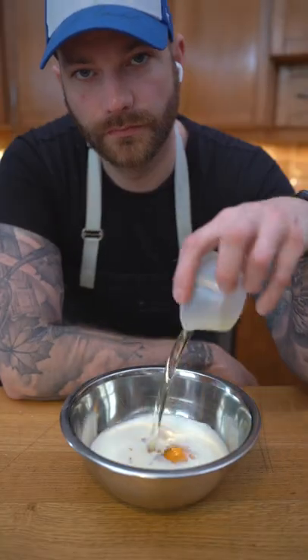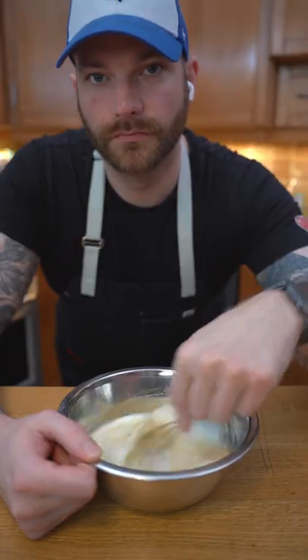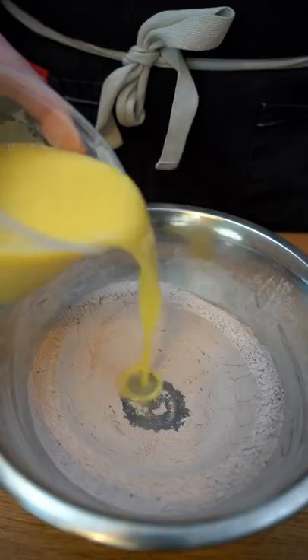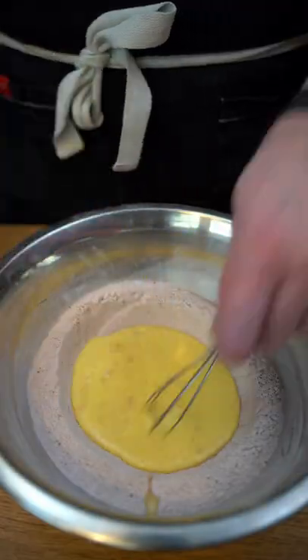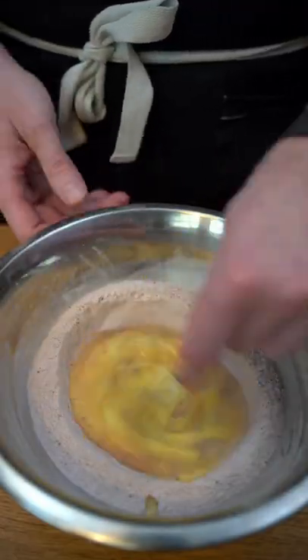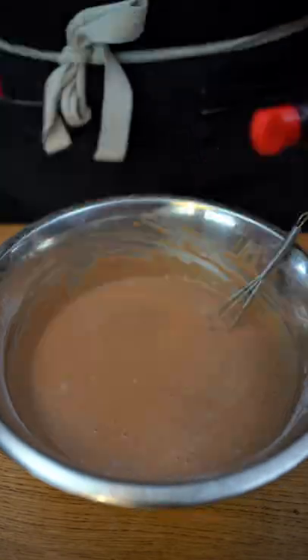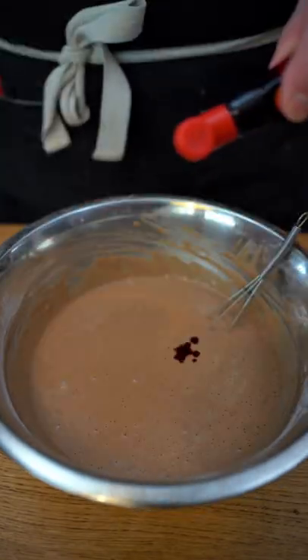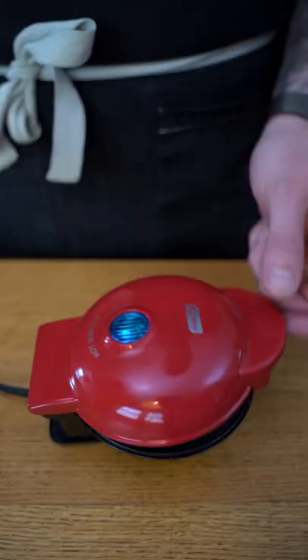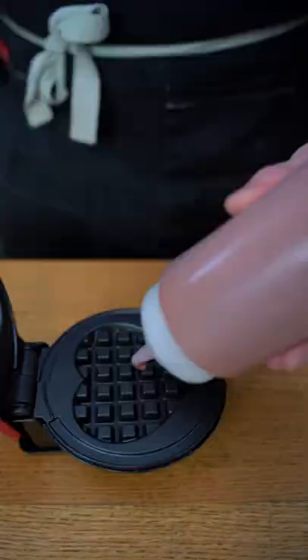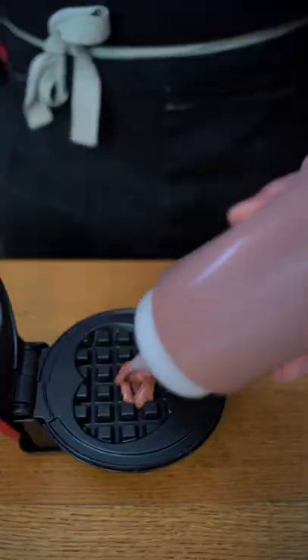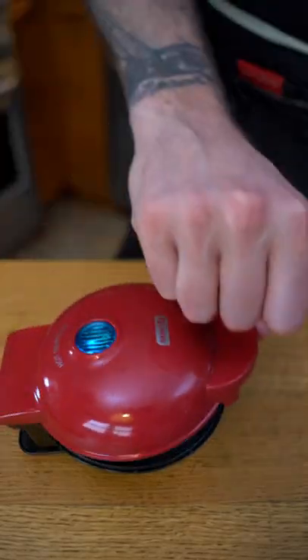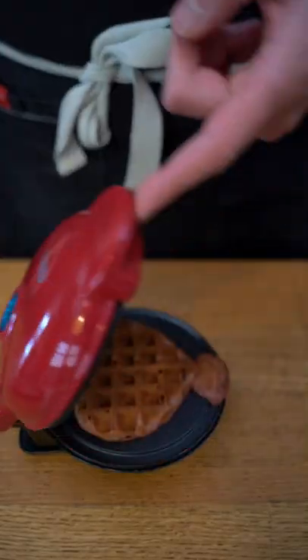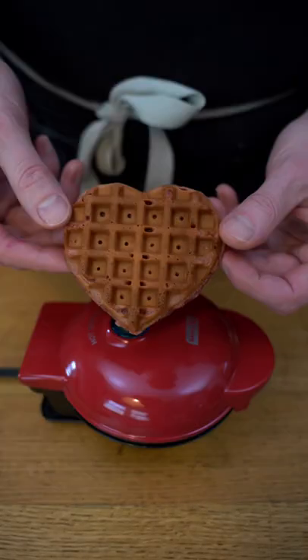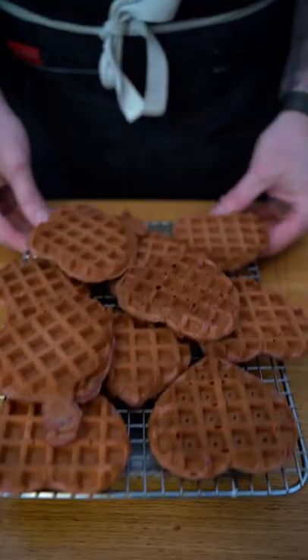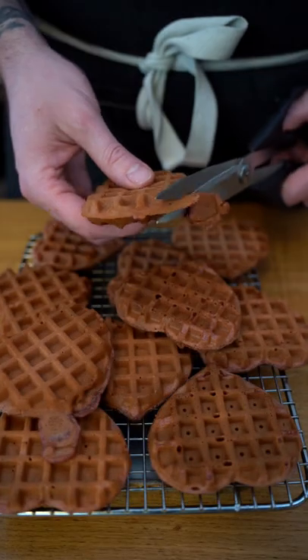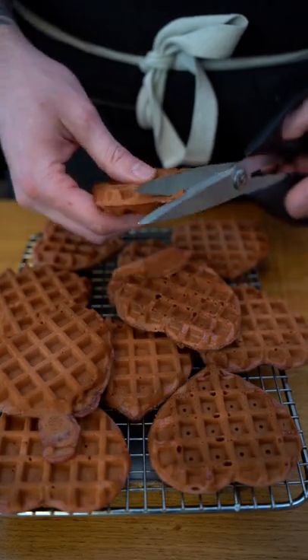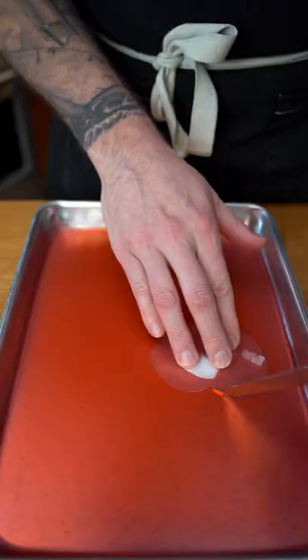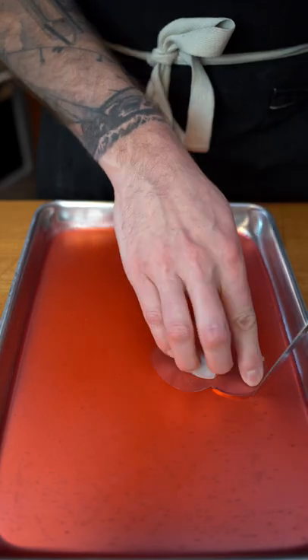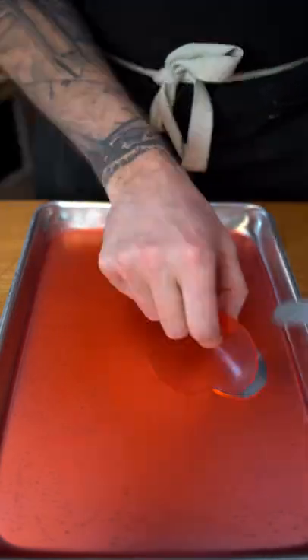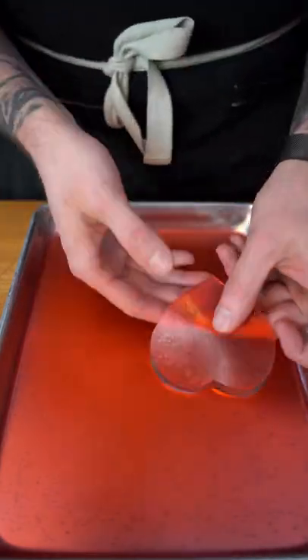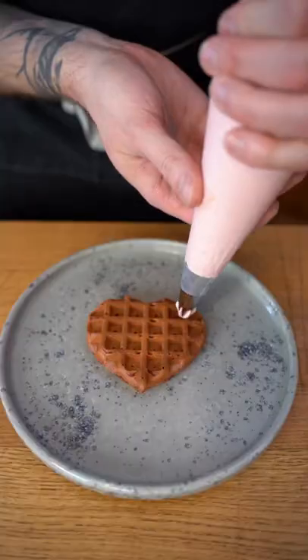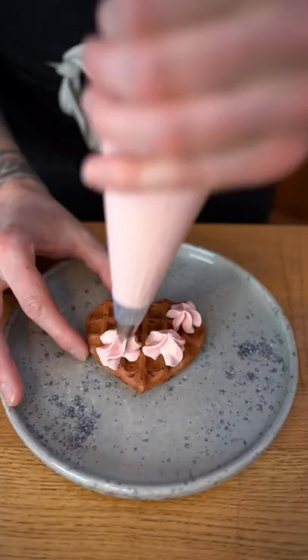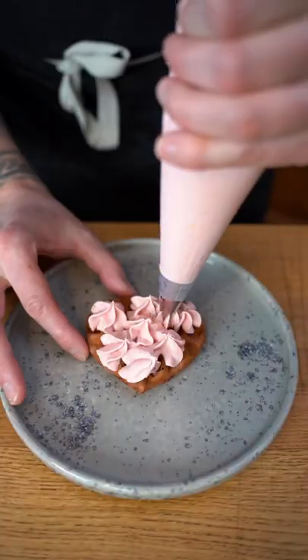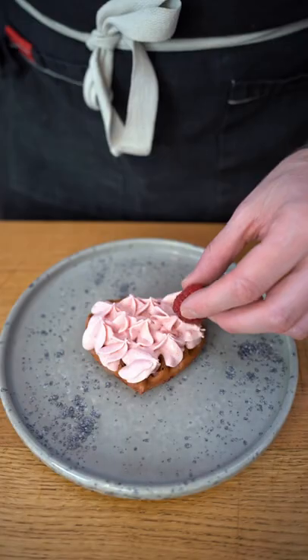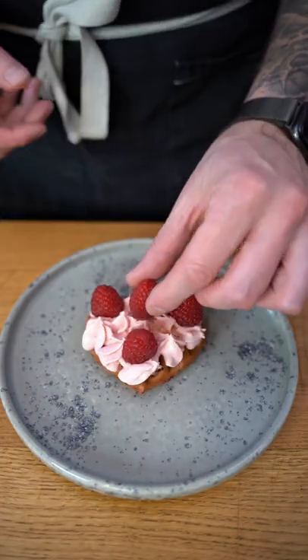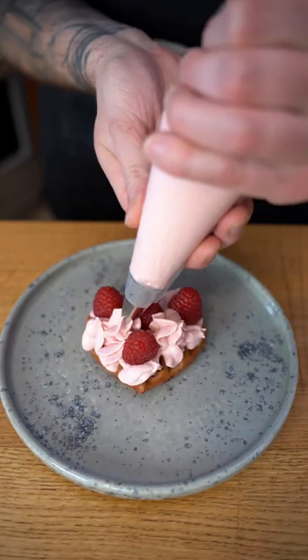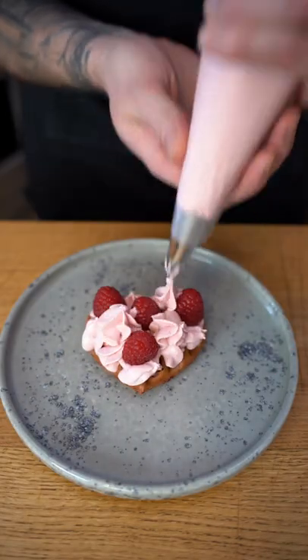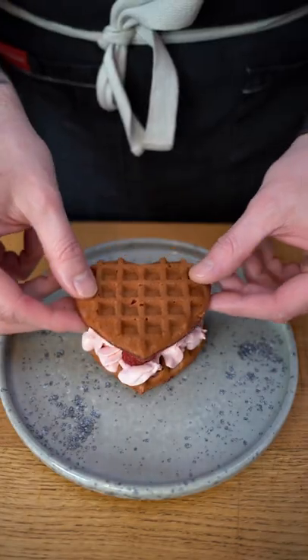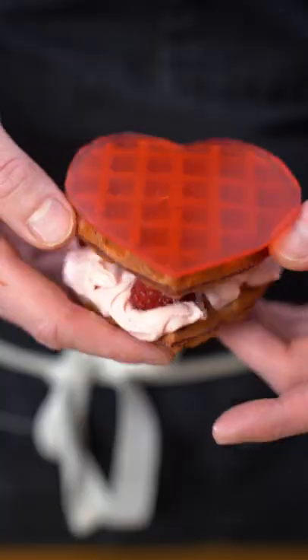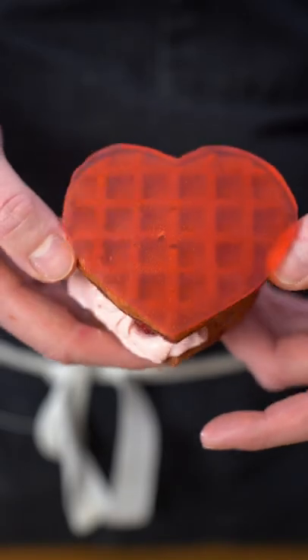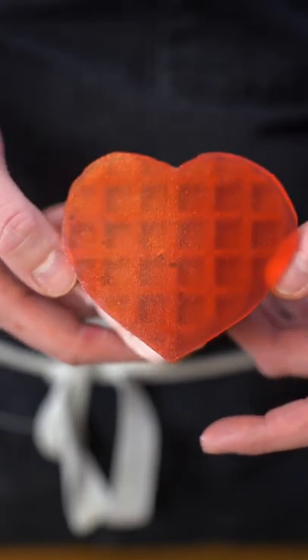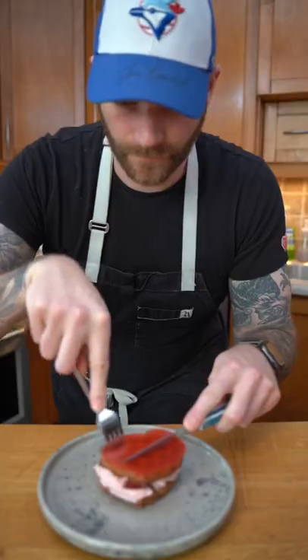Let's start working on the waffles — they are just red velvet, because why not. We're going to mix all the ingredients, make the batter, and then look at that cute tiny little mold — beautiful hearts. We like precision, so we're going to cut some hearts, add cream cheese, some raspberry, and just like that we are ready.